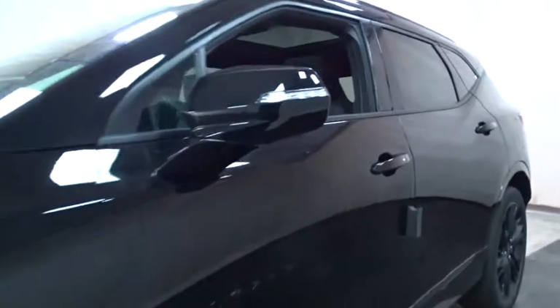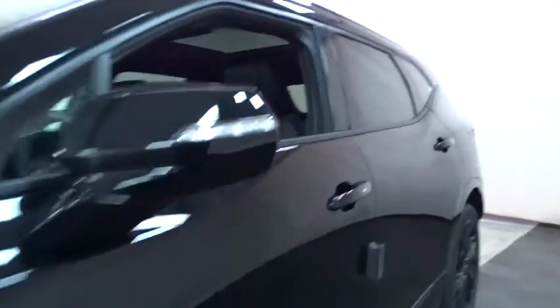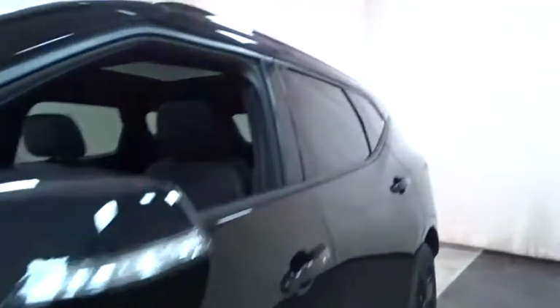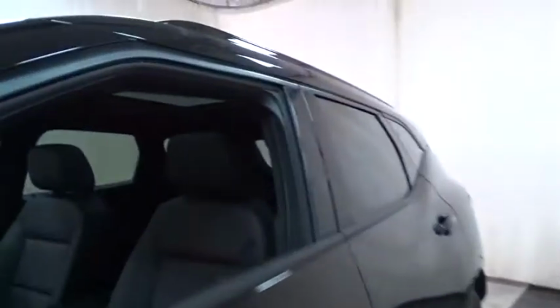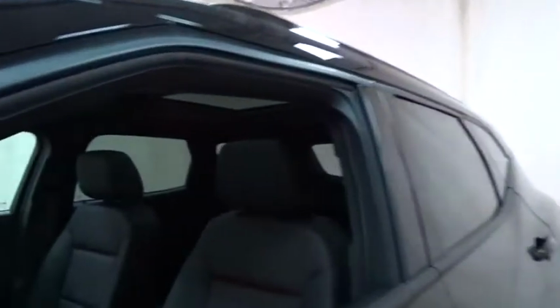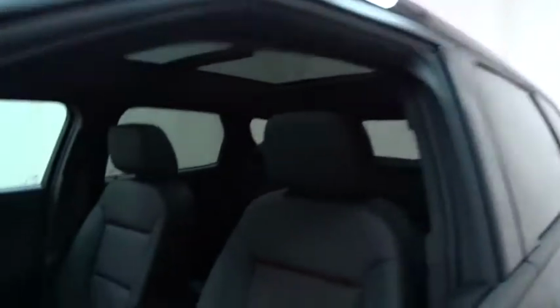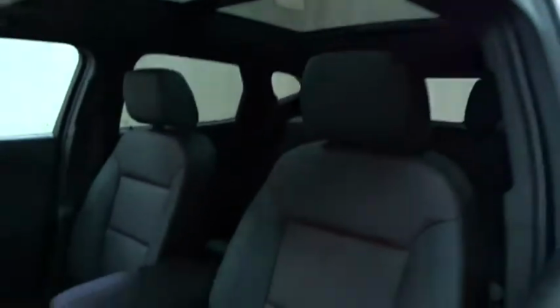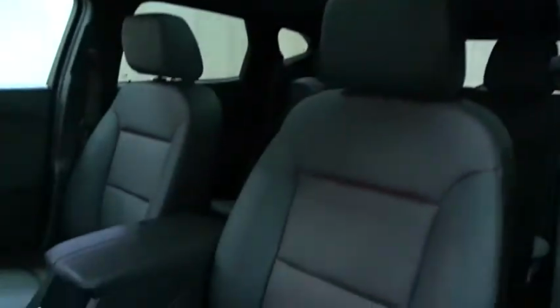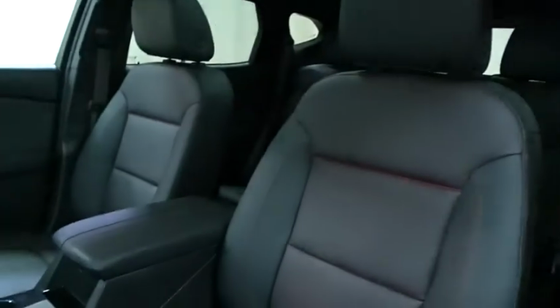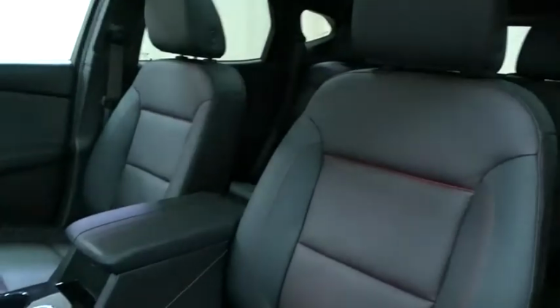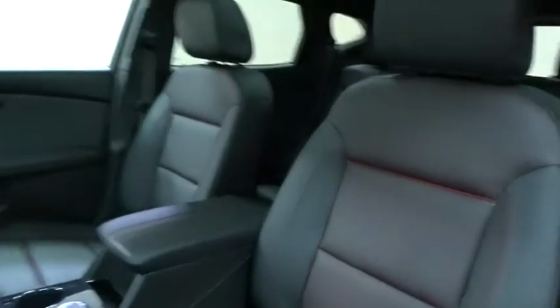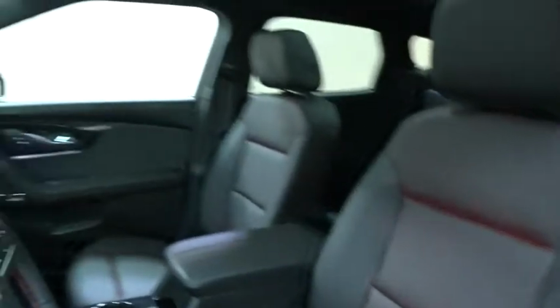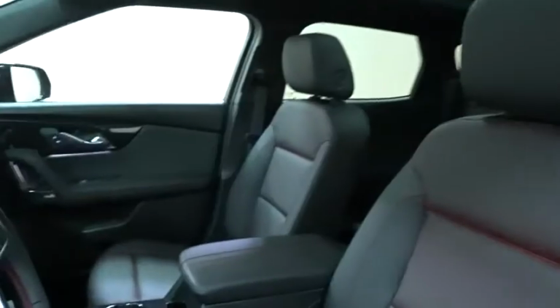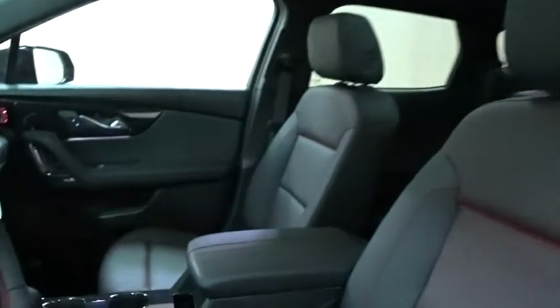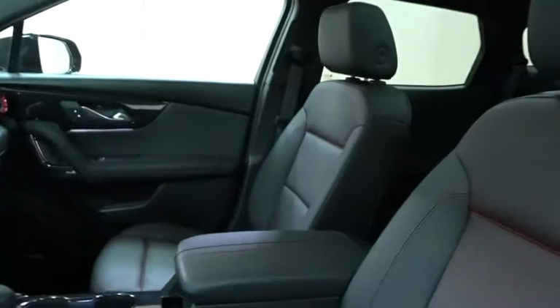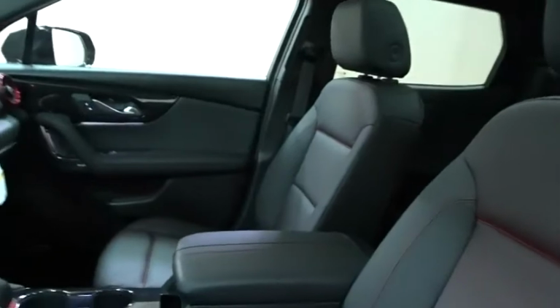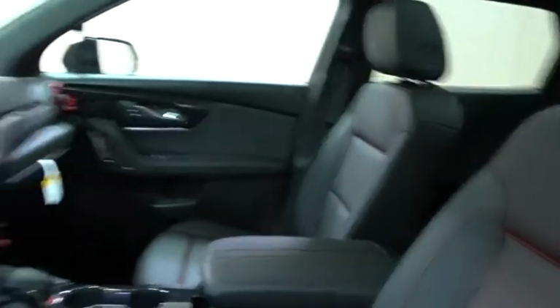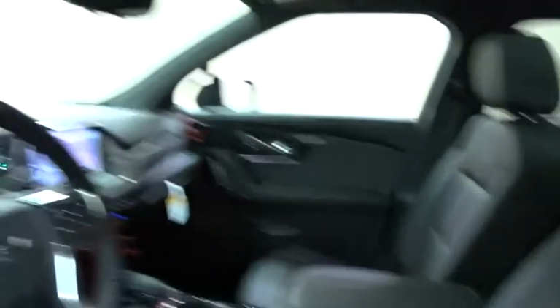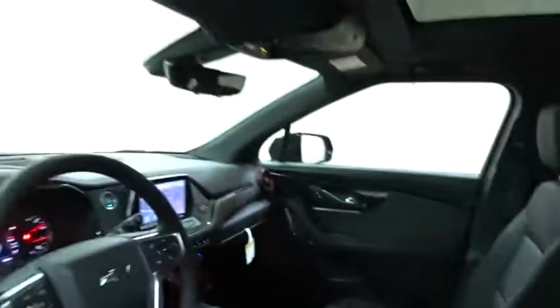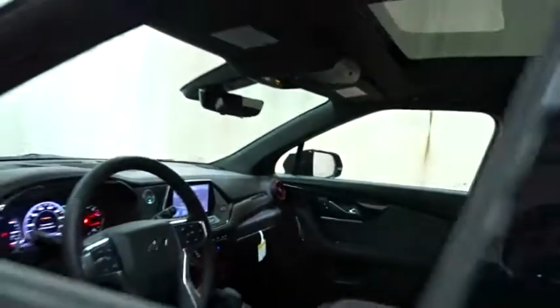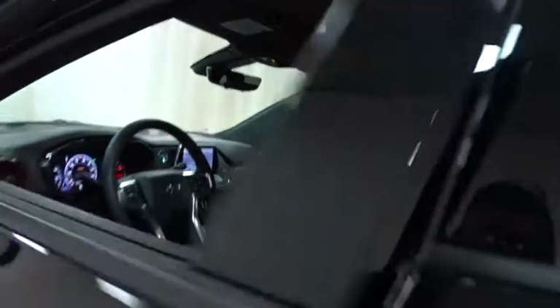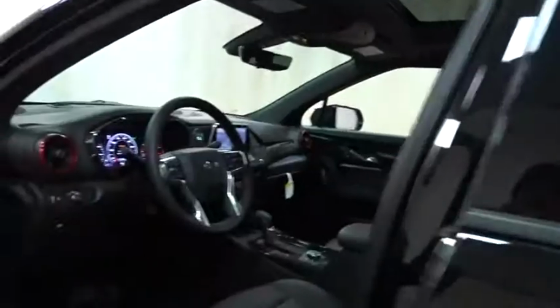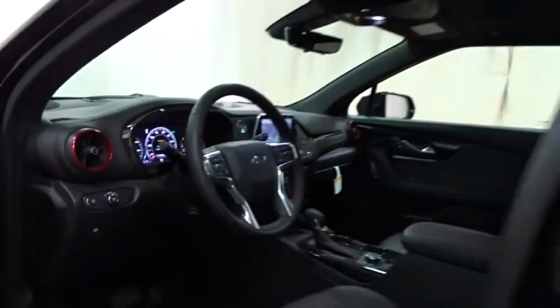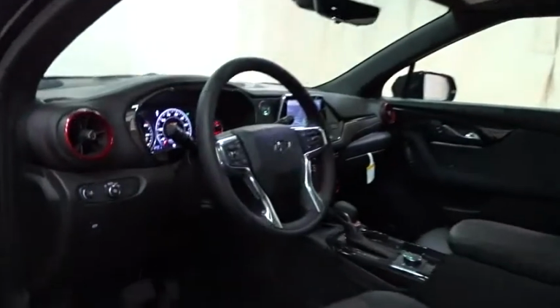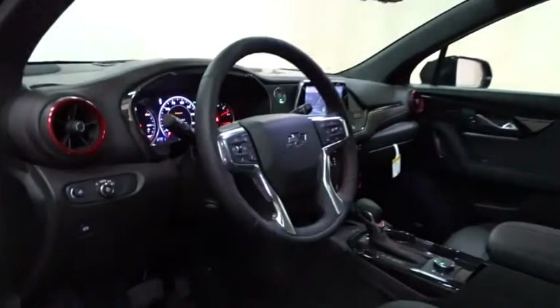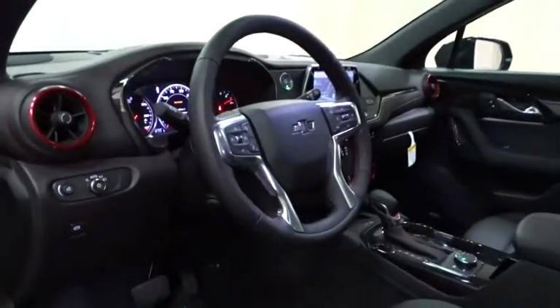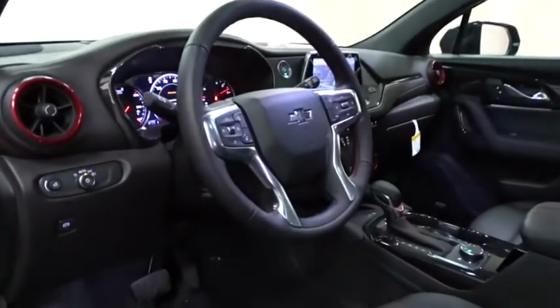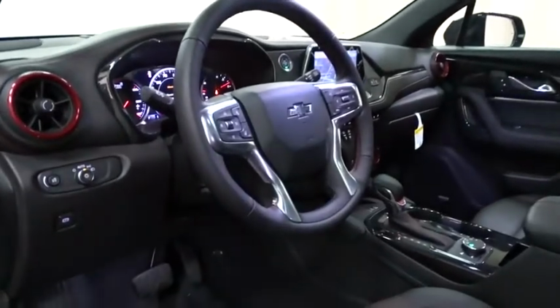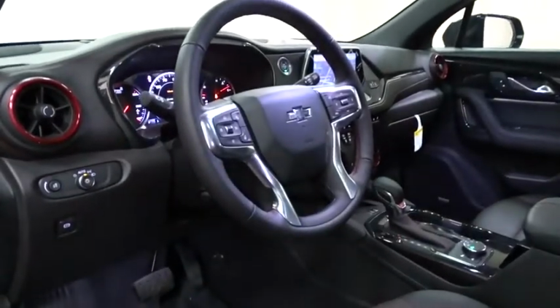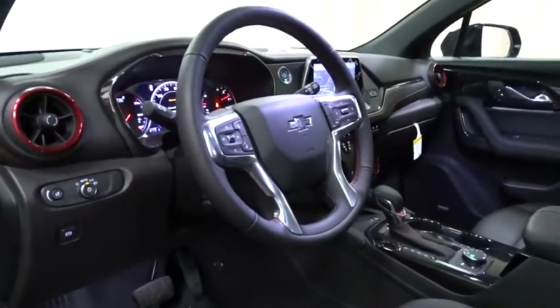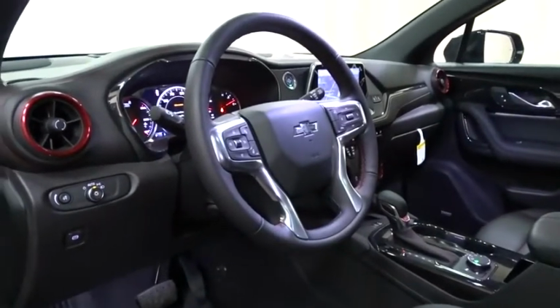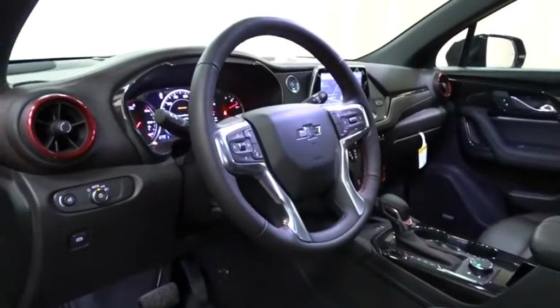Power liftgate, traction control, navigation system, power passenger seat, stability control, backup camera, all-wheel drive, anti-lock braking system.